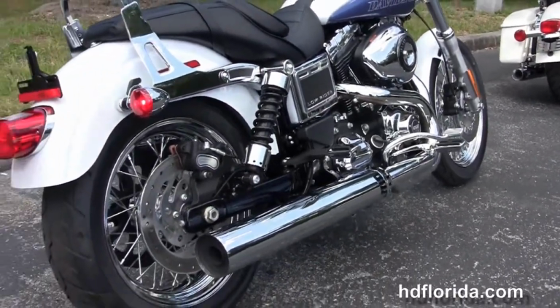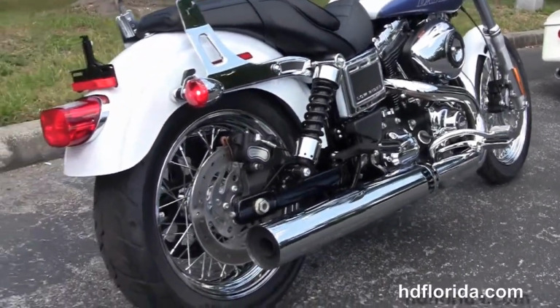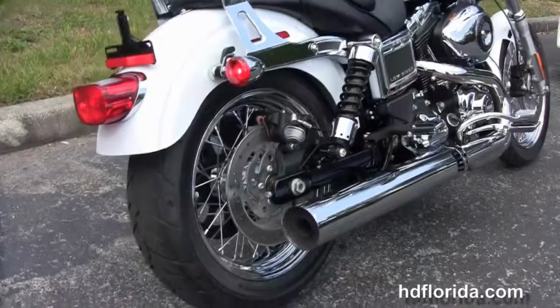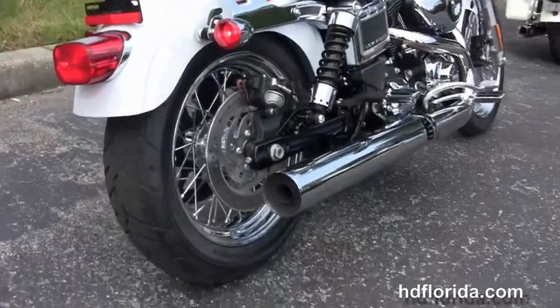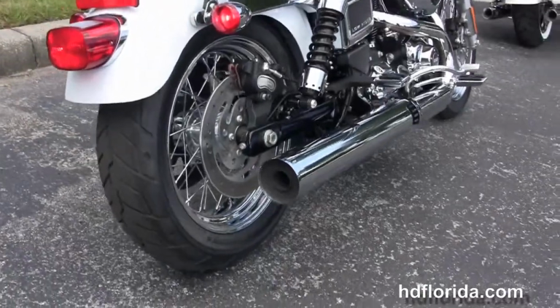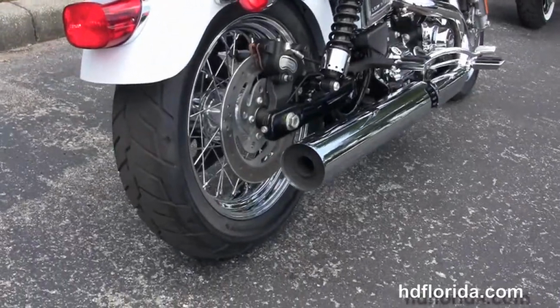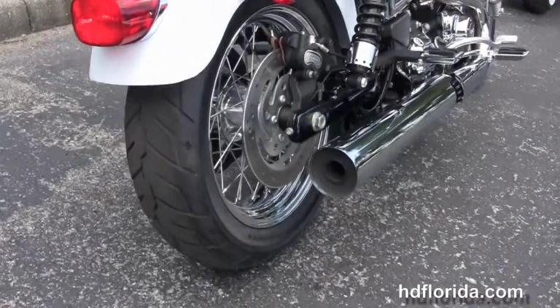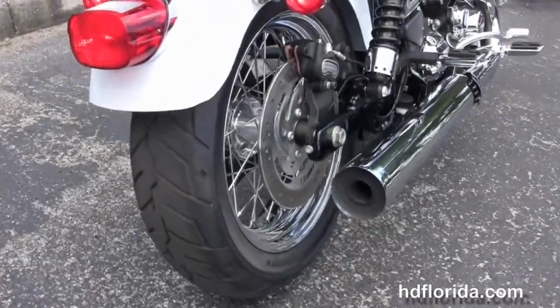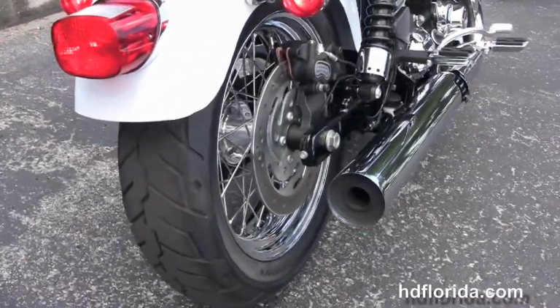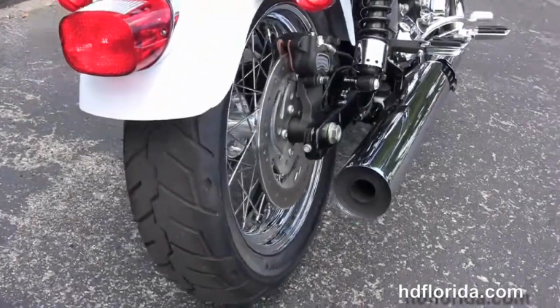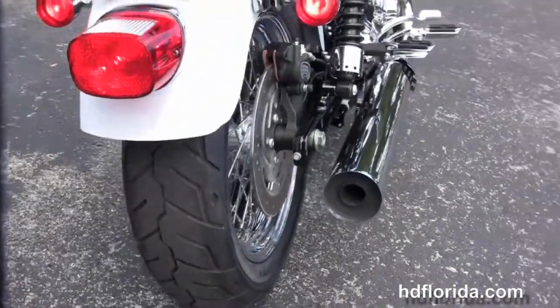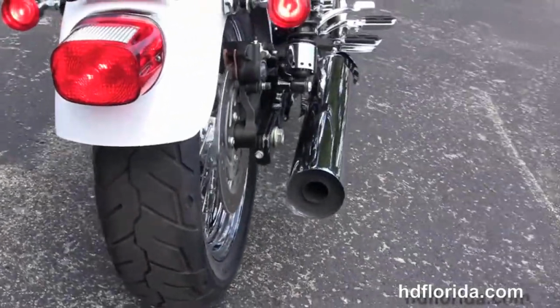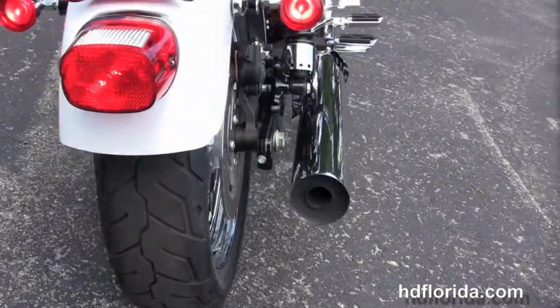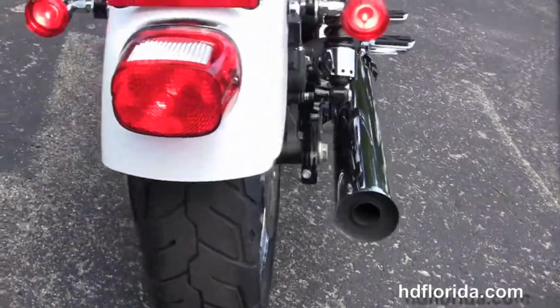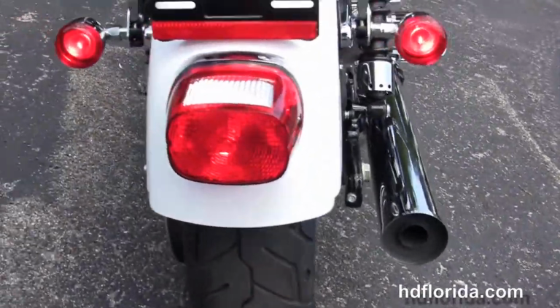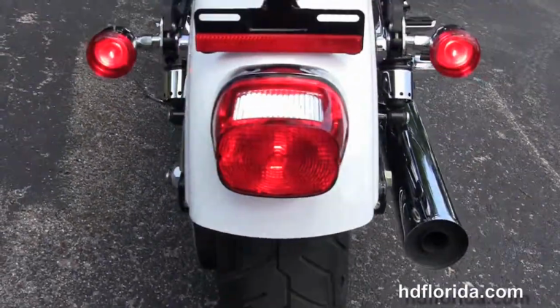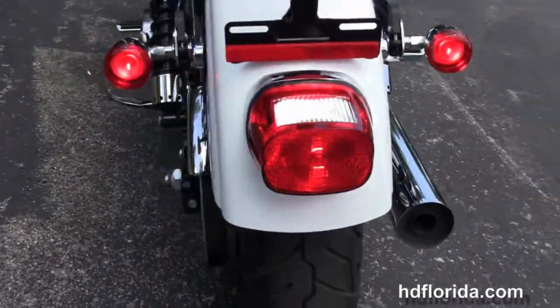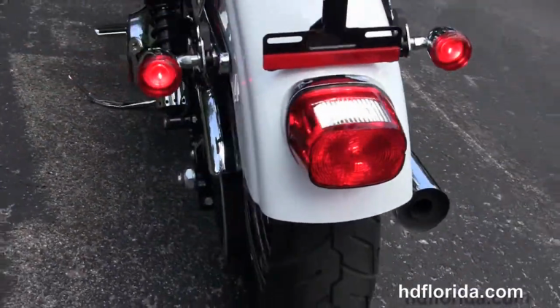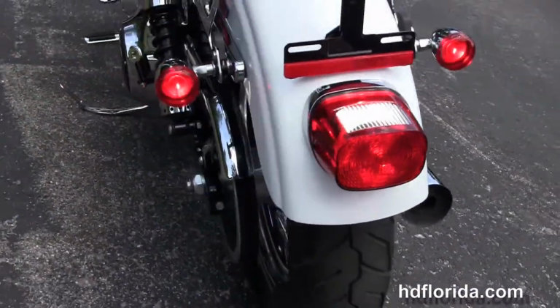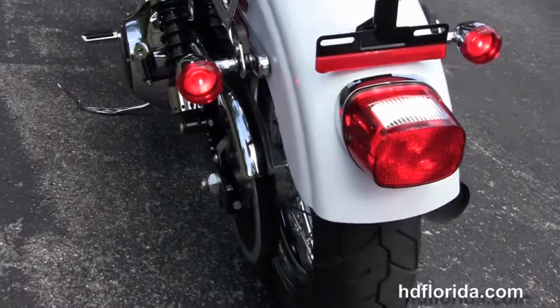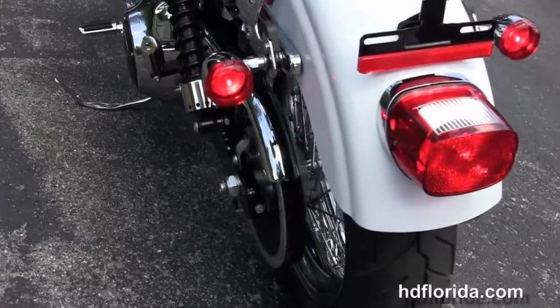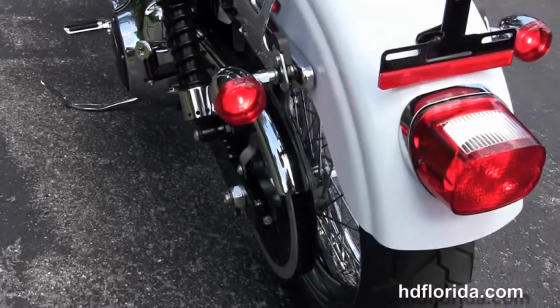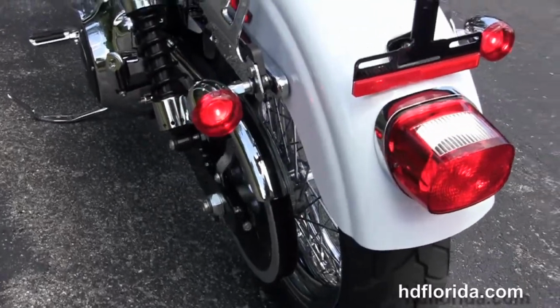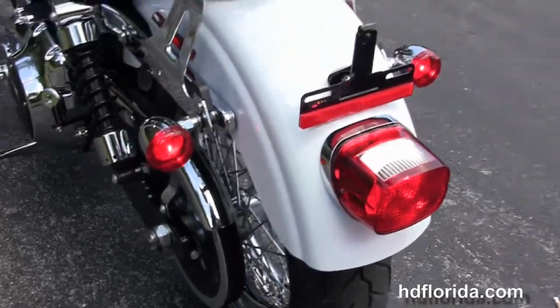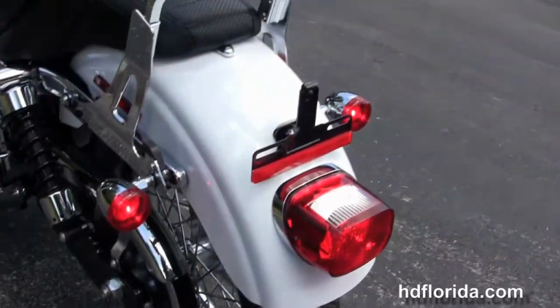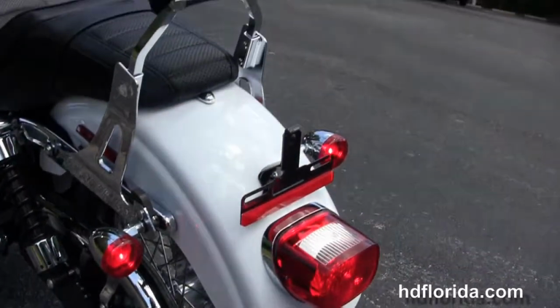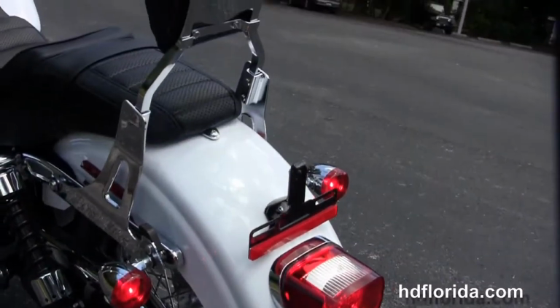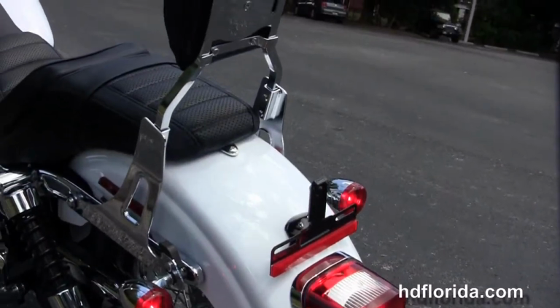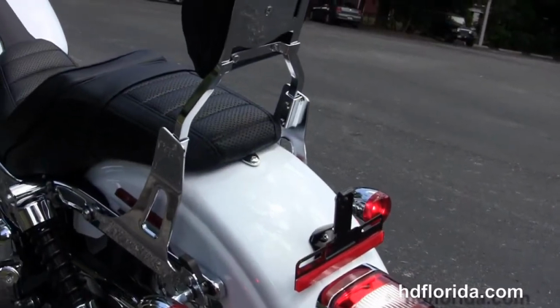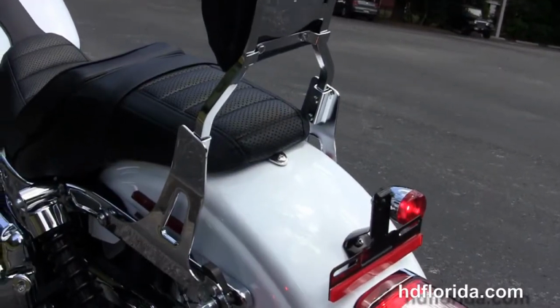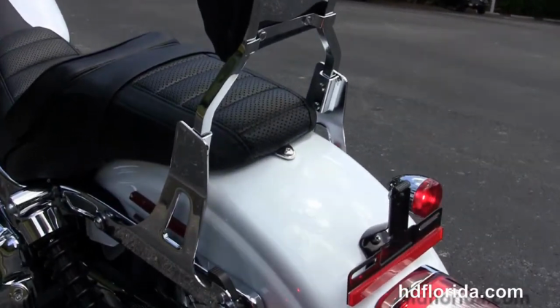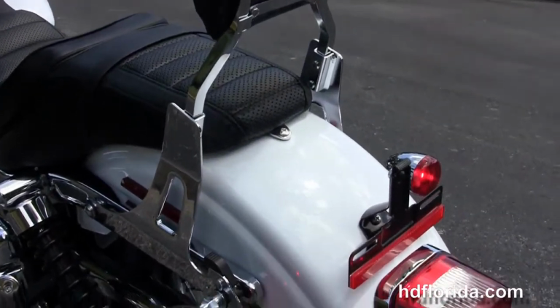We've got the unique chrome 2-to-1 exhaust, the tri-rated rear shocks, wrap-around rear fender, and the additional four-point docking hardware with the additional quick-release passenger backrest.